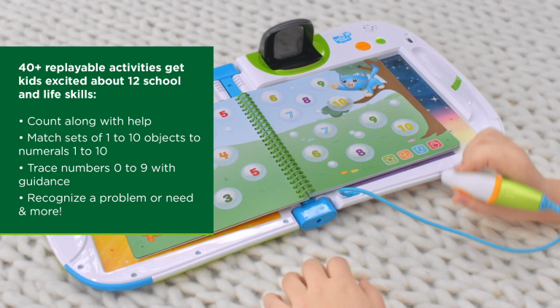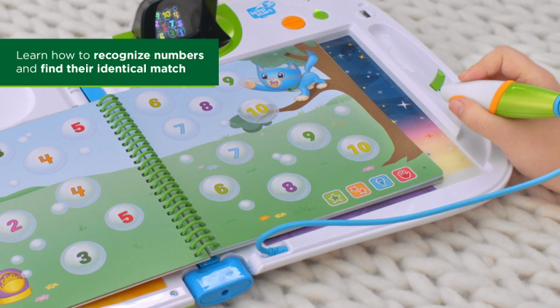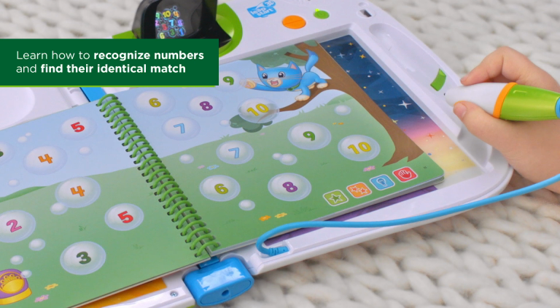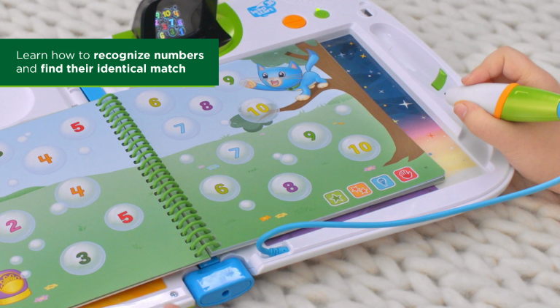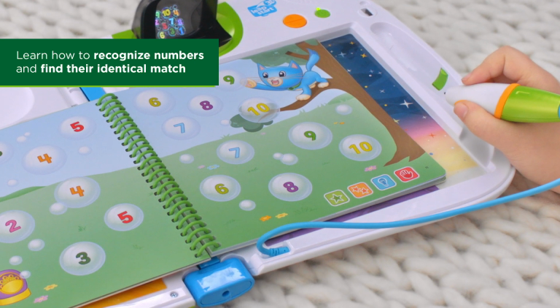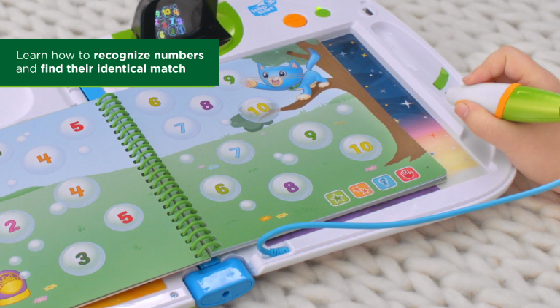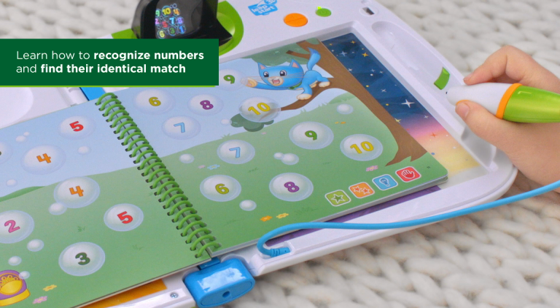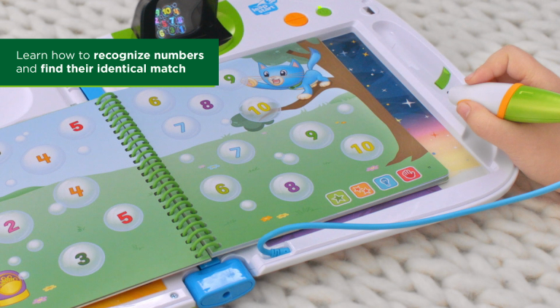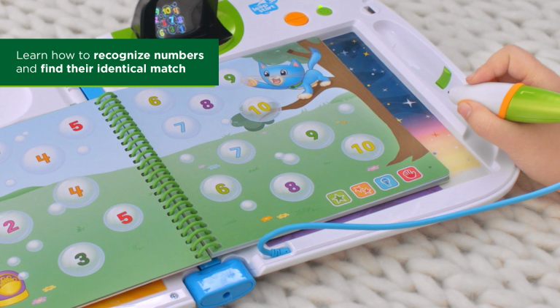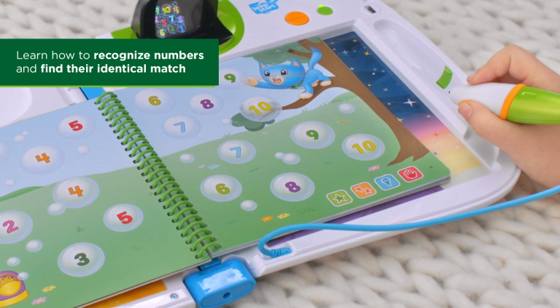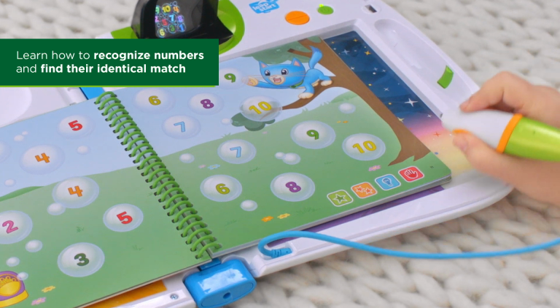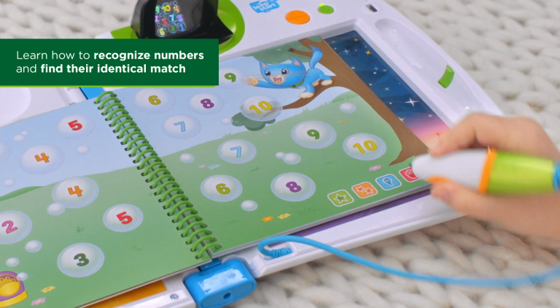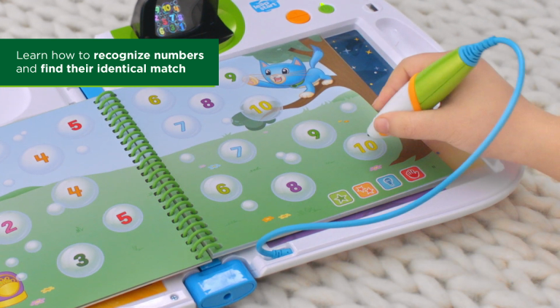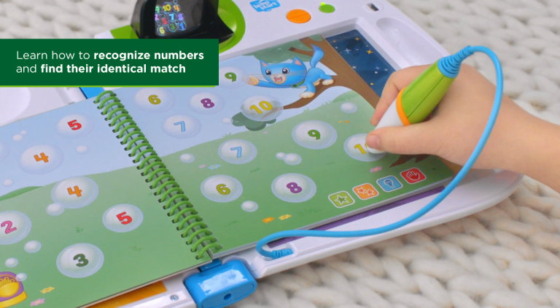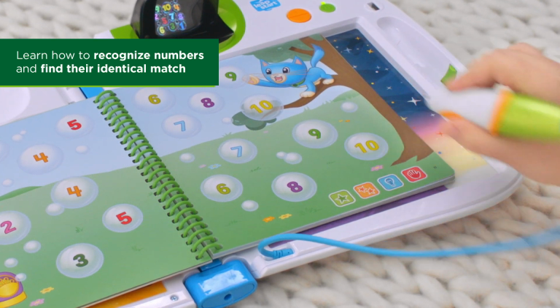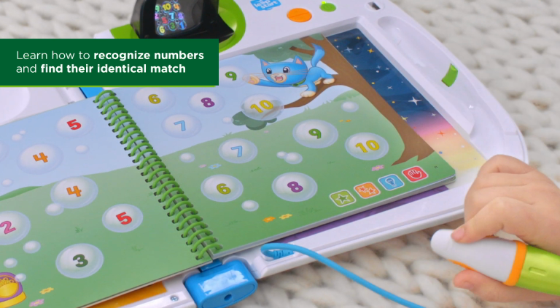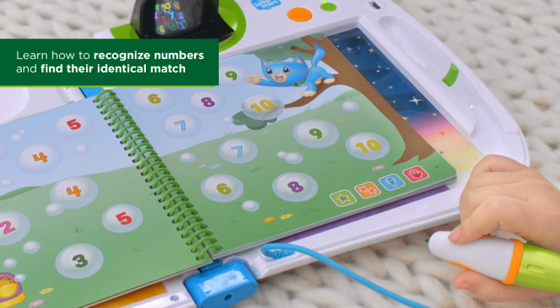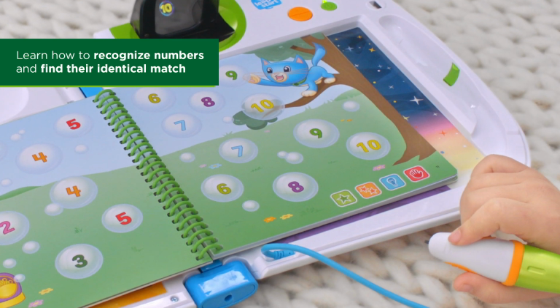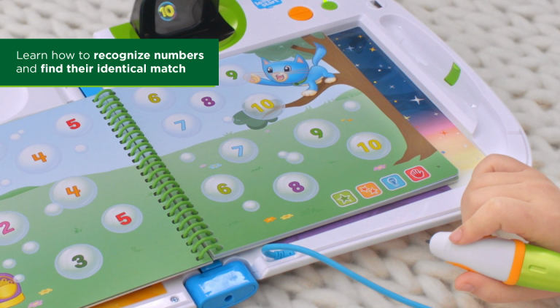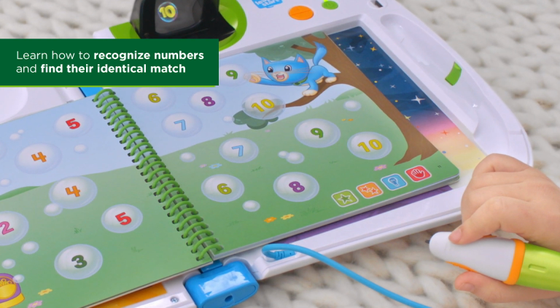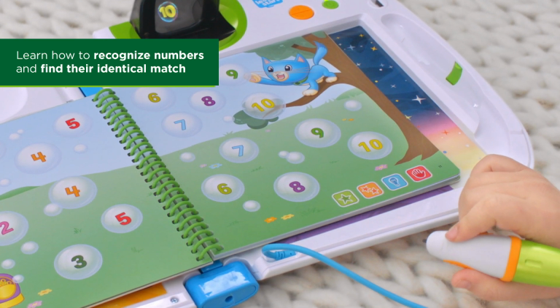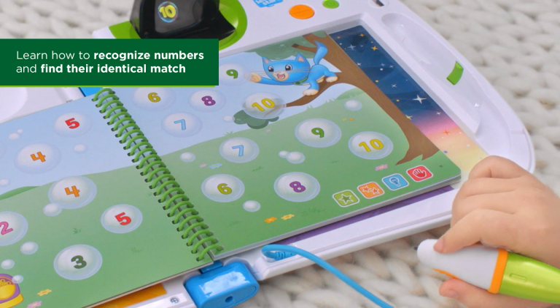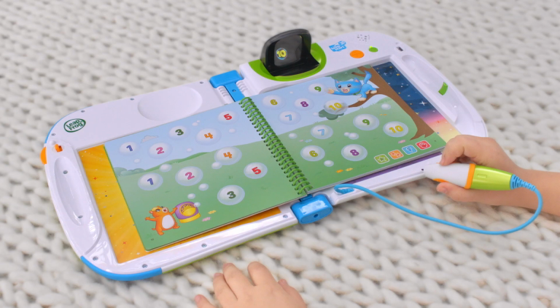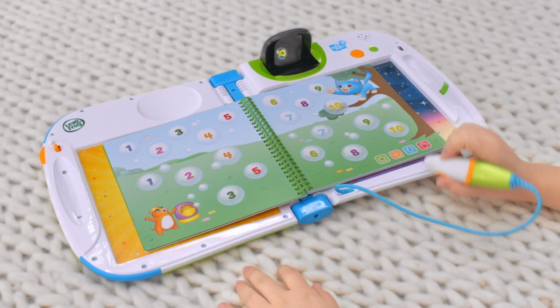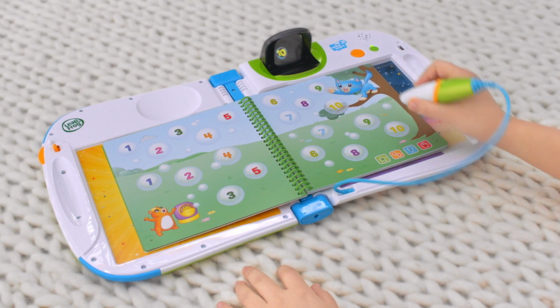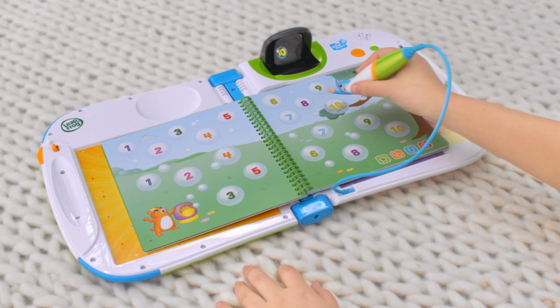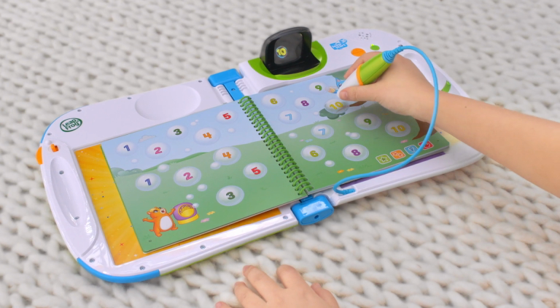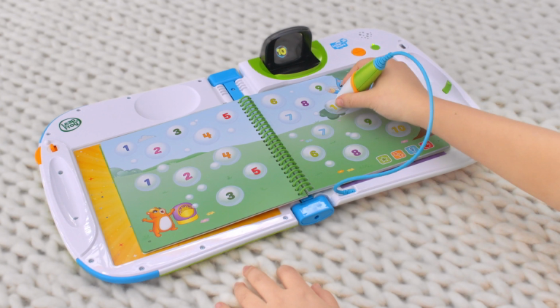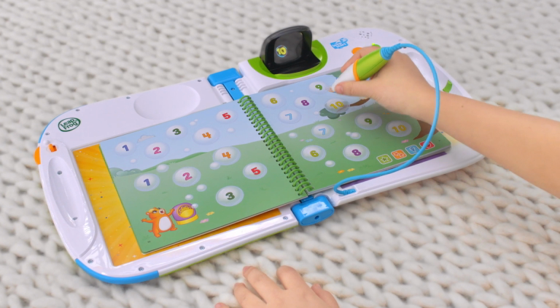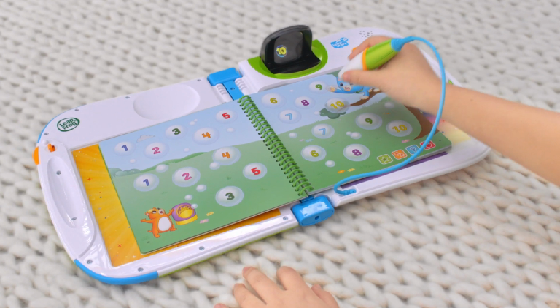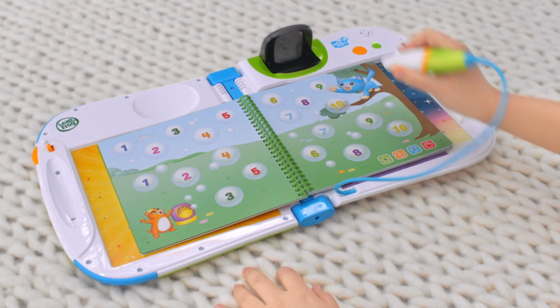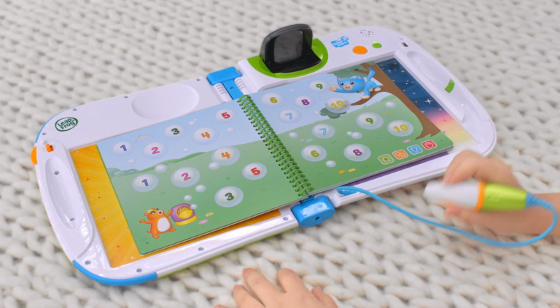Let's find matching number bubbles. Pop any number bubble — 10. Now find the other number 10. 10. Let's do it again.